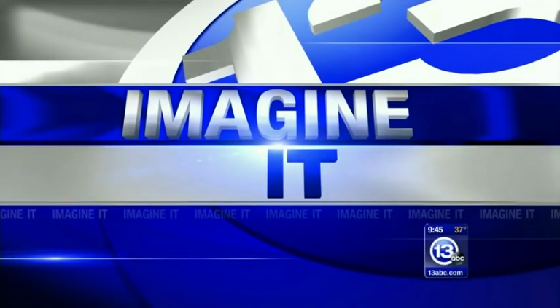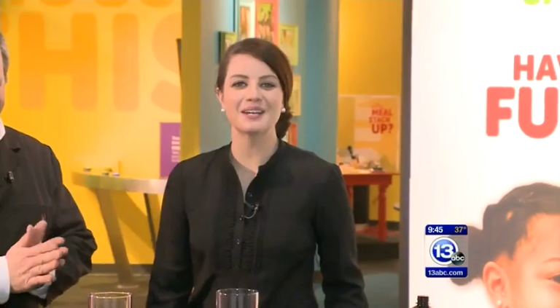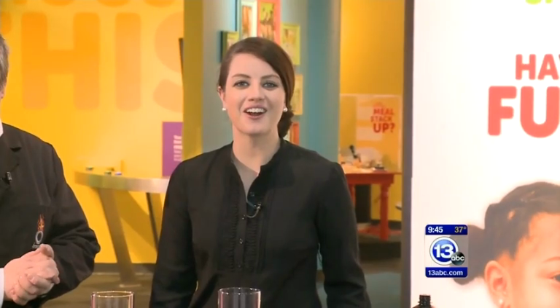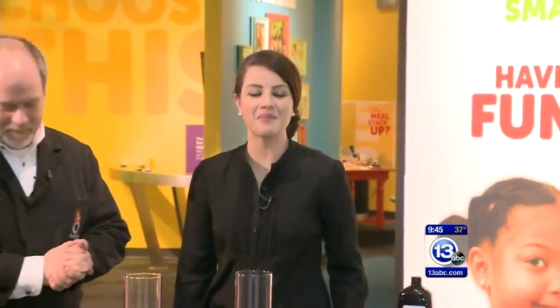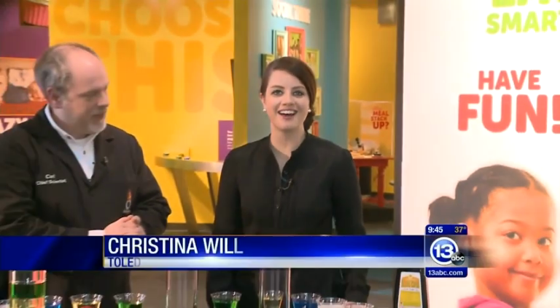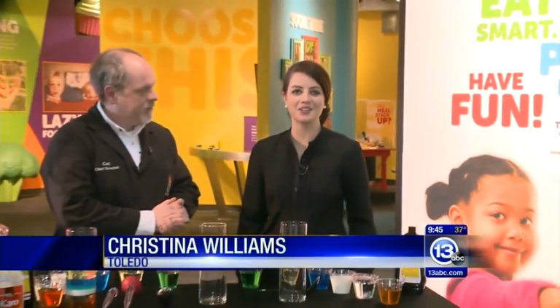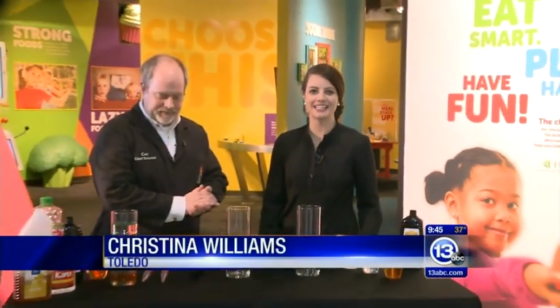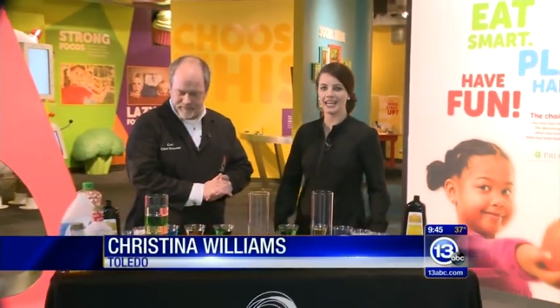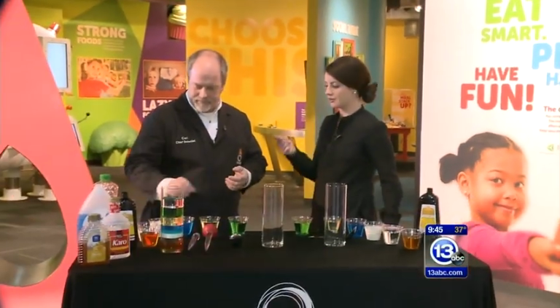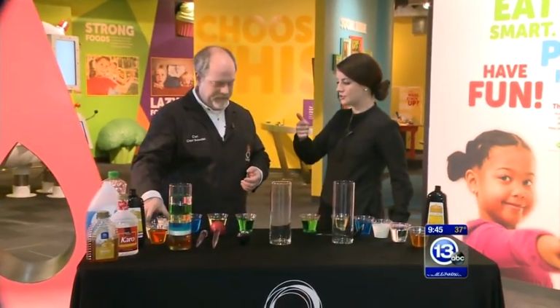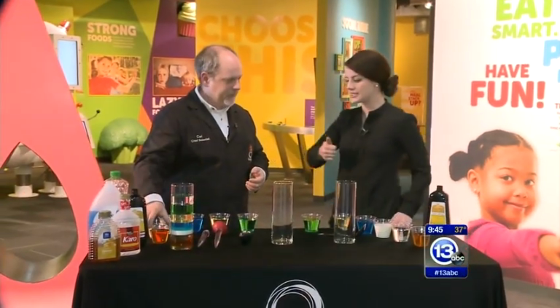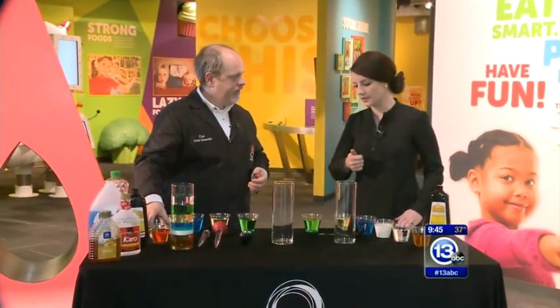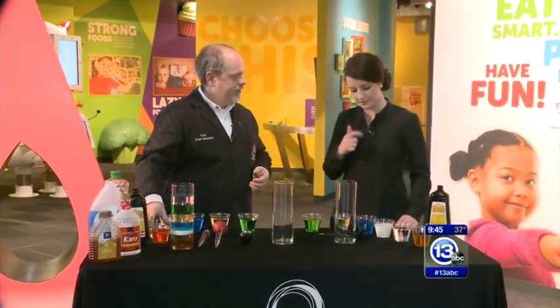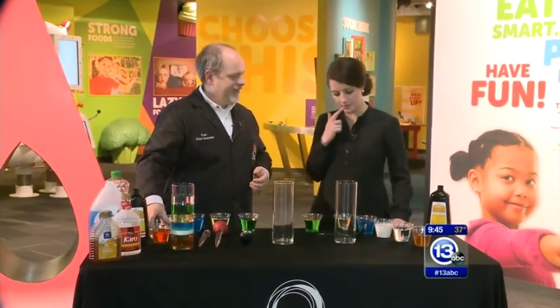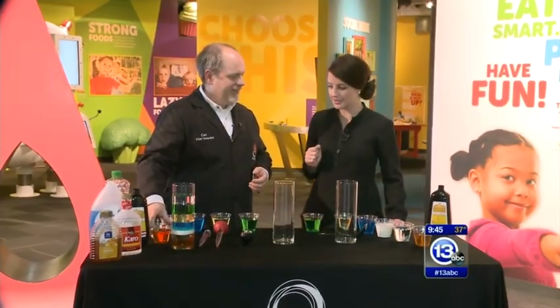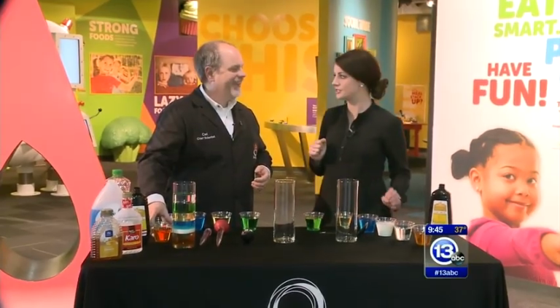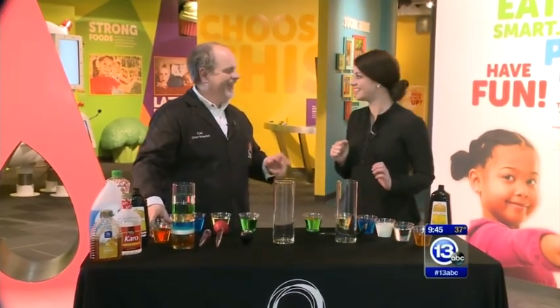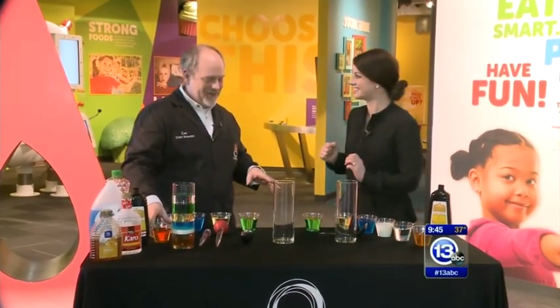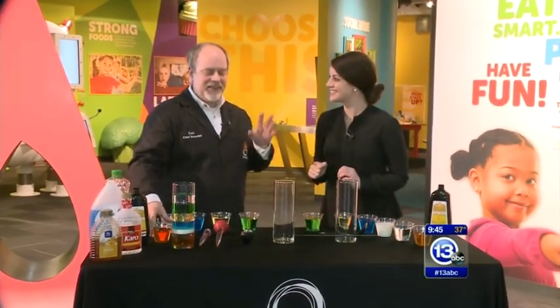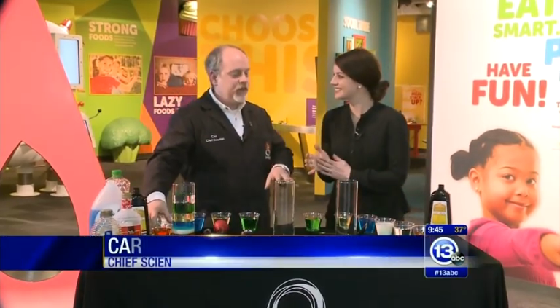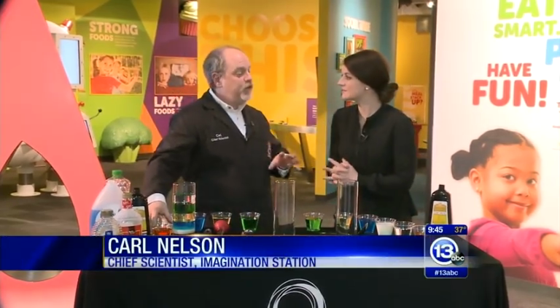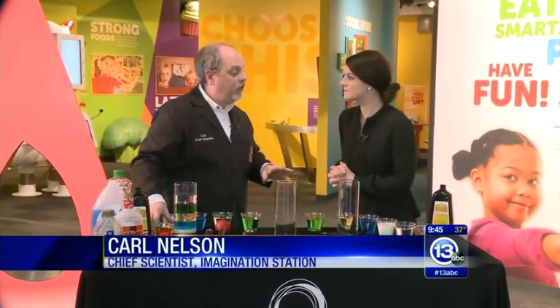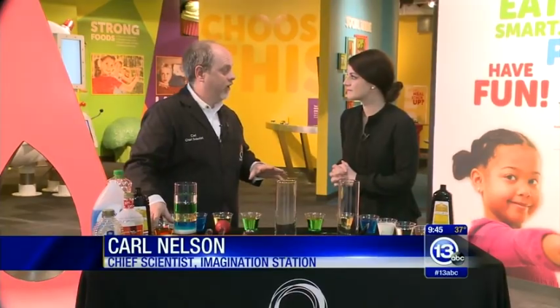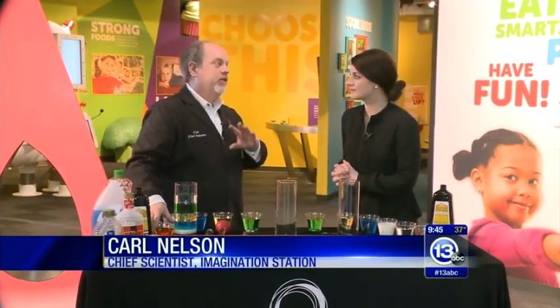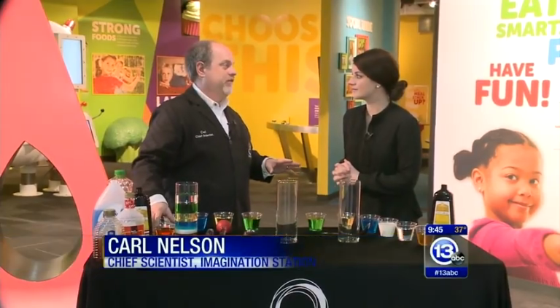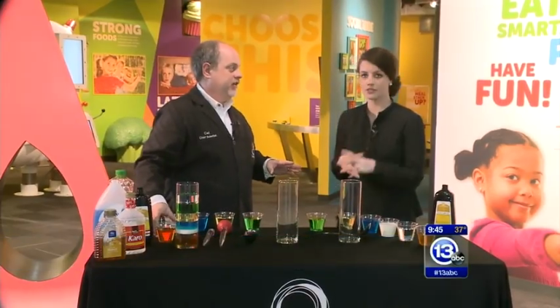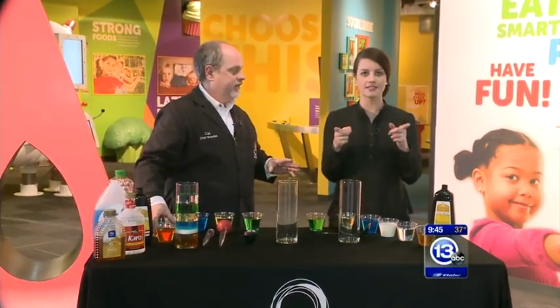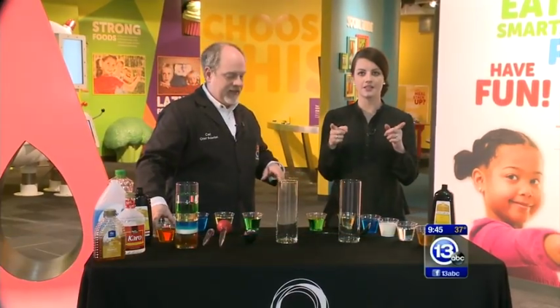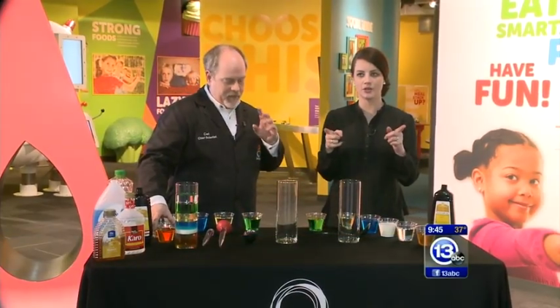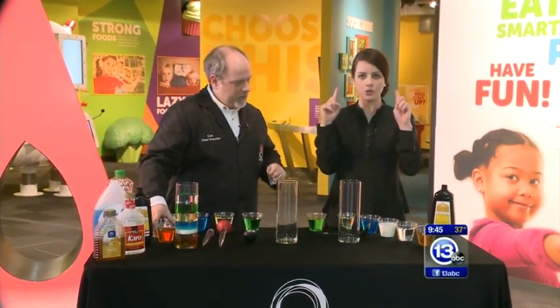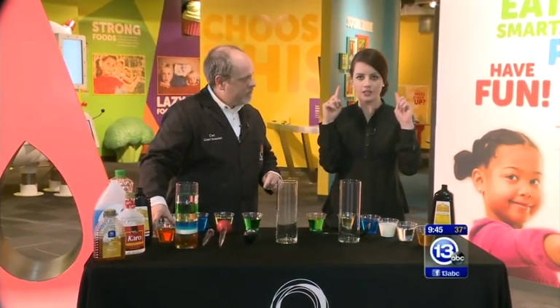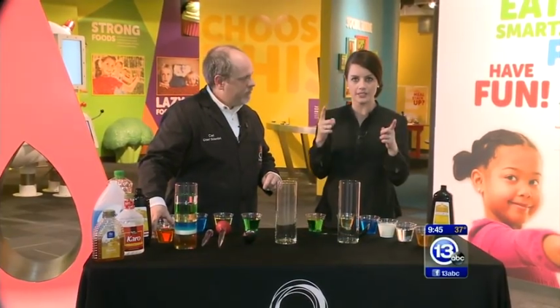Hey everybody, we are doing Imagine It On Location once again. I have Carl Nelson here, the chief scientist — or I might call you a mixologist today. This is something you can totally do at home with stuff you have in the kitchen. Parents, listen up. Now is the time where you can totally do this at home, so listen.